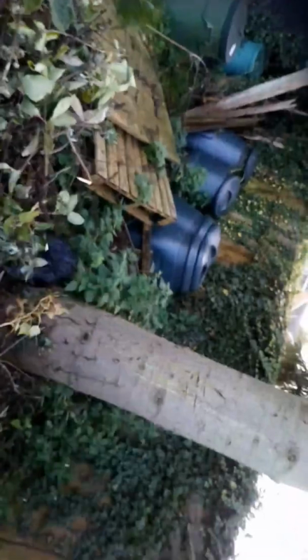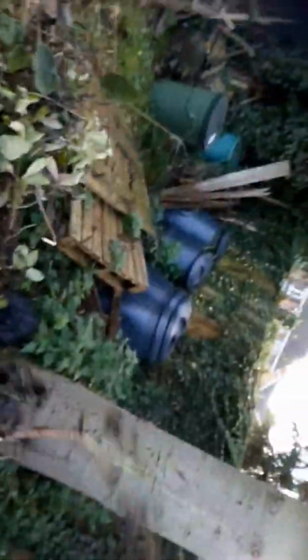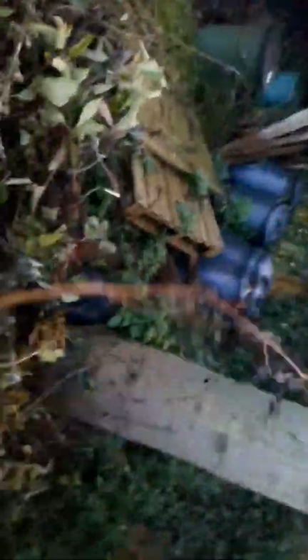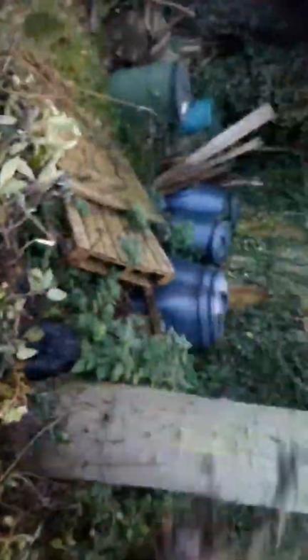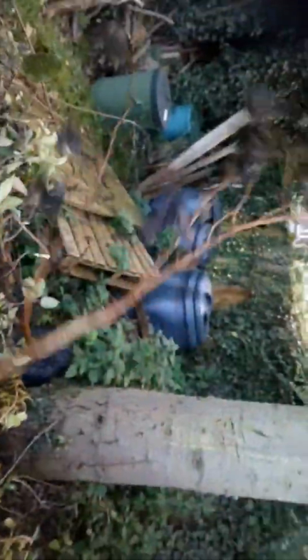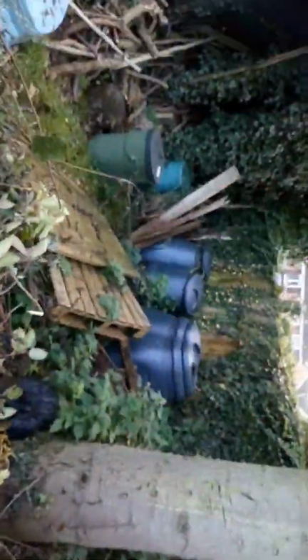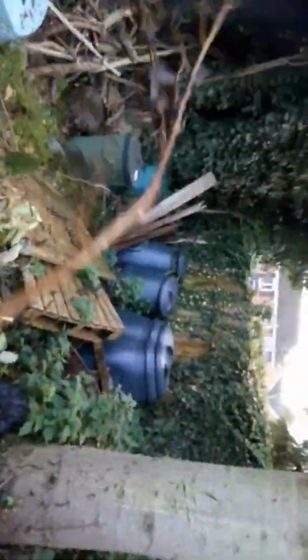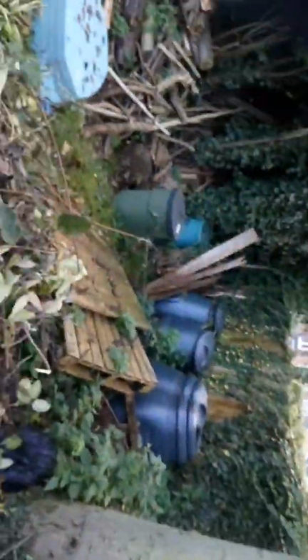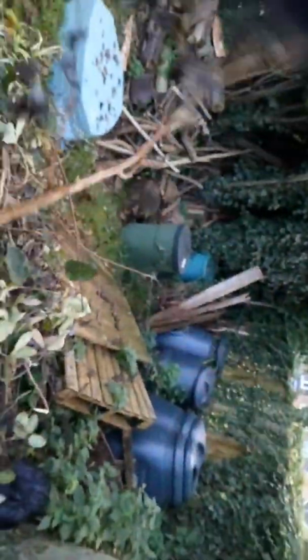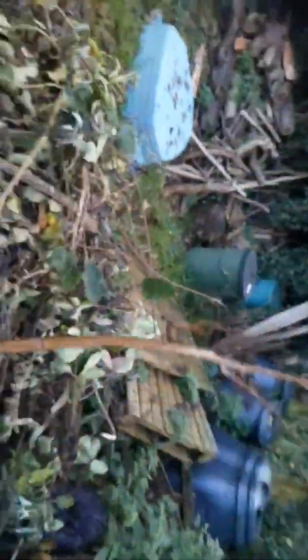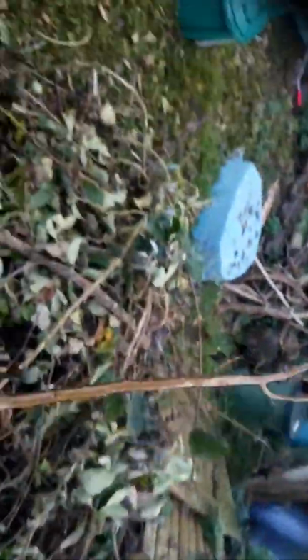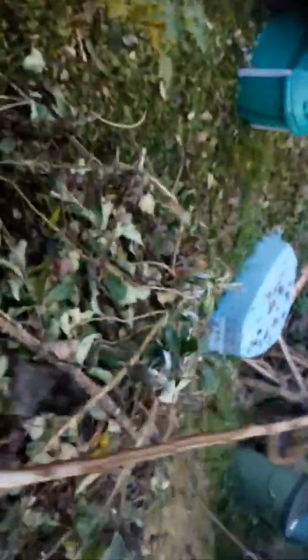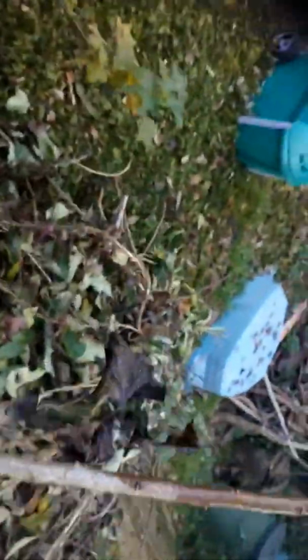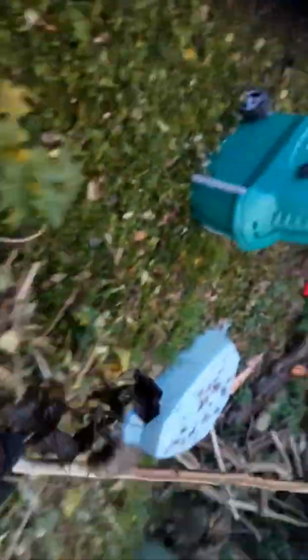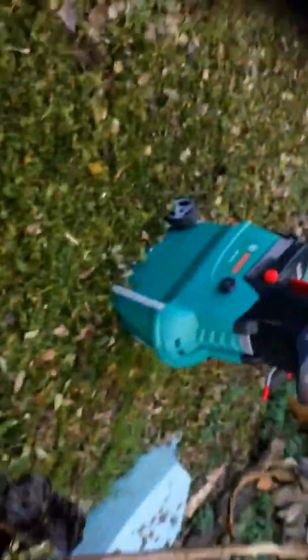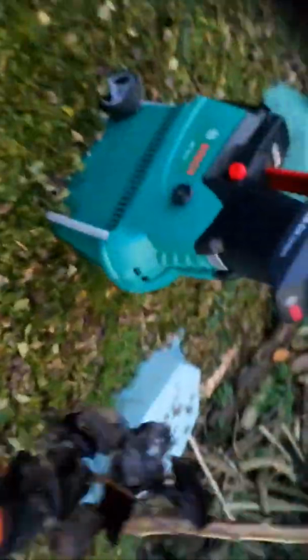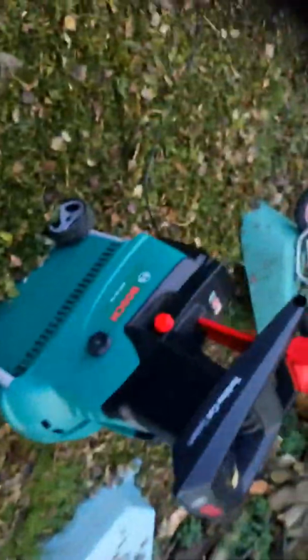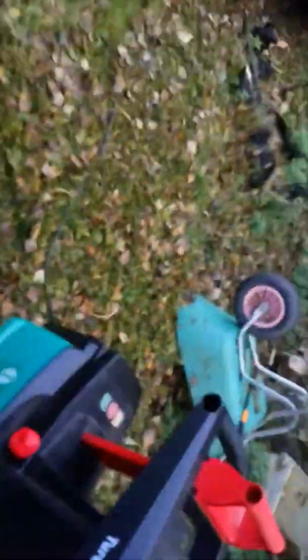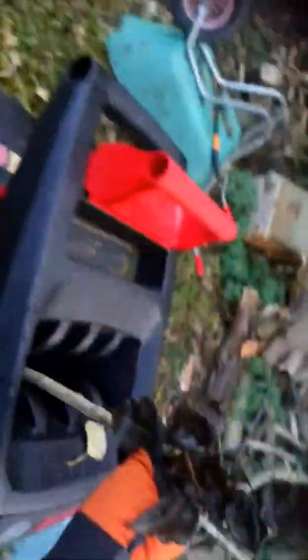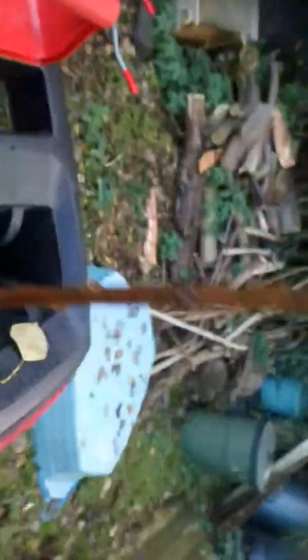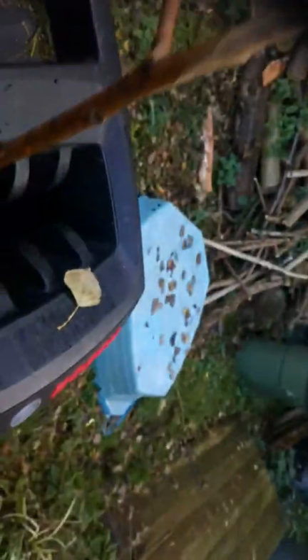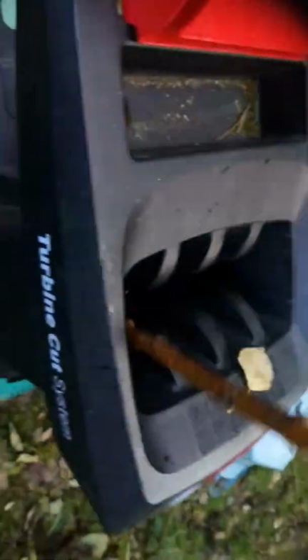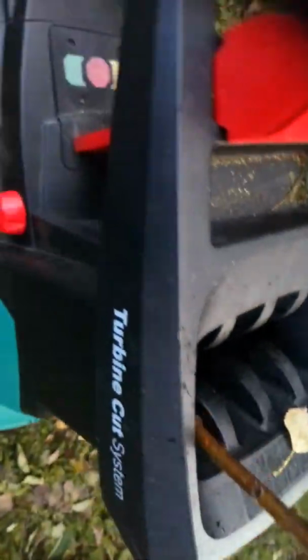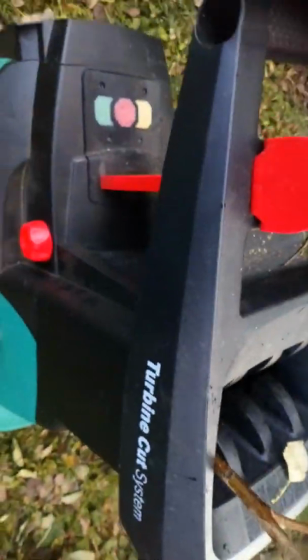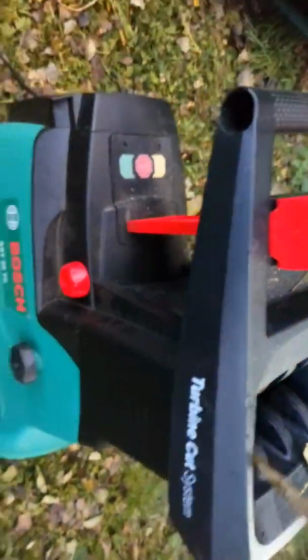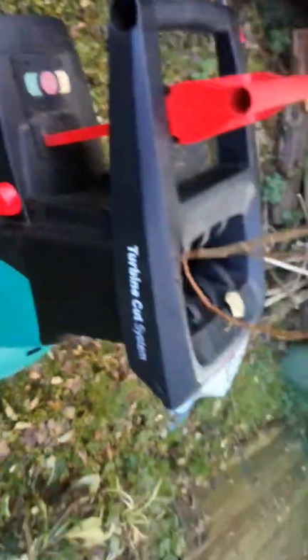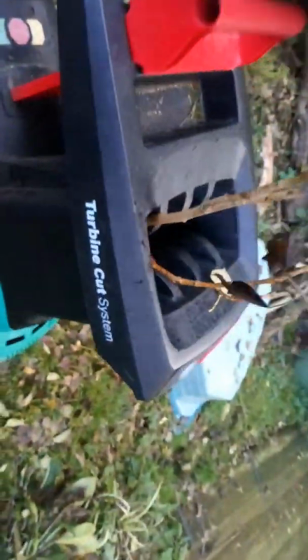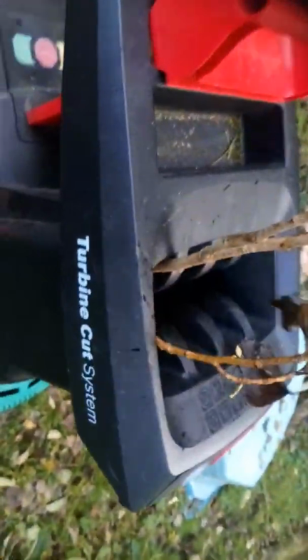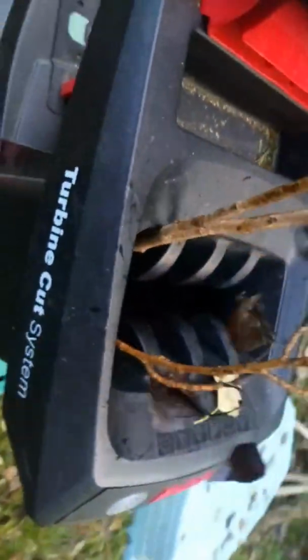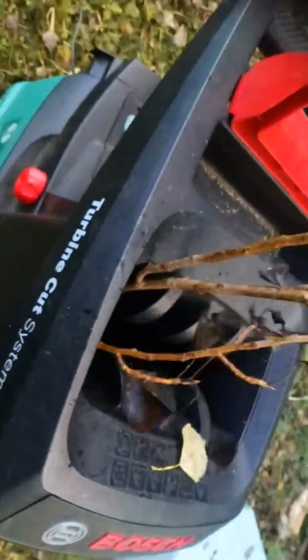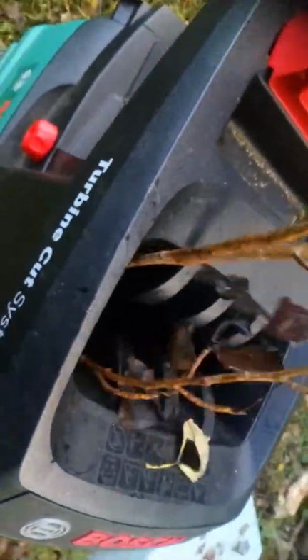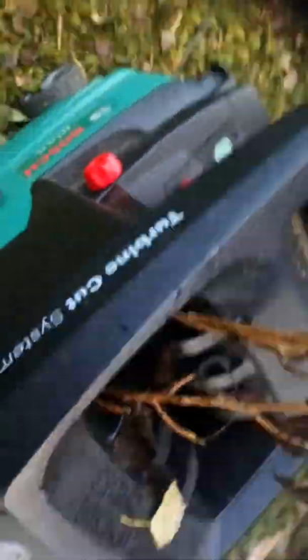Oh, shit. Oh, look at it. We're going to wave this off. Try and dry it off a tad. And bam — through the shredder it goes.